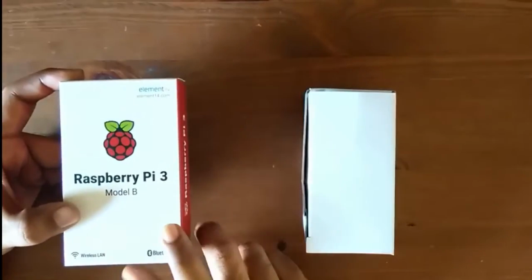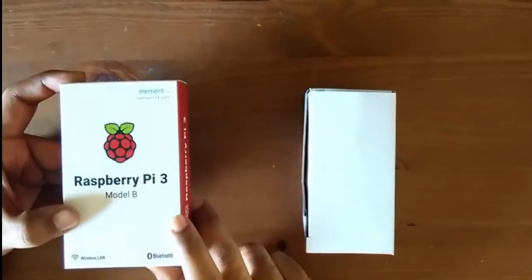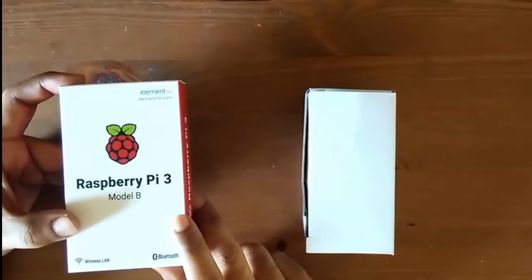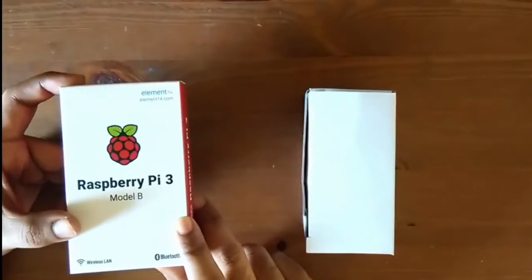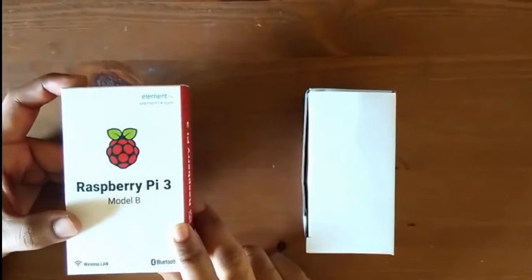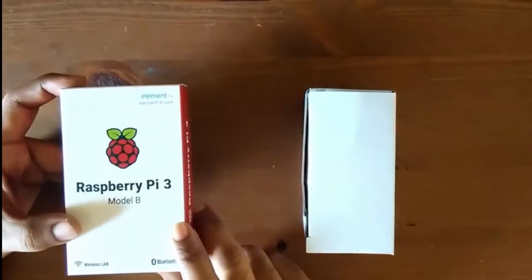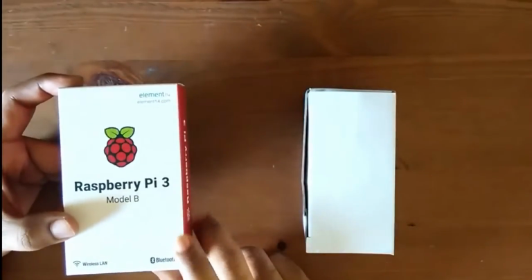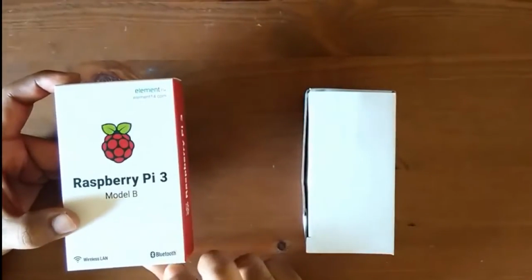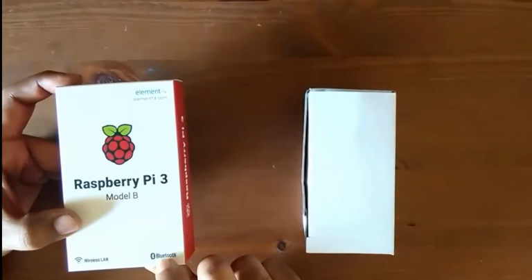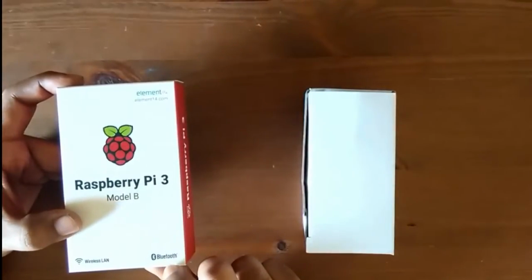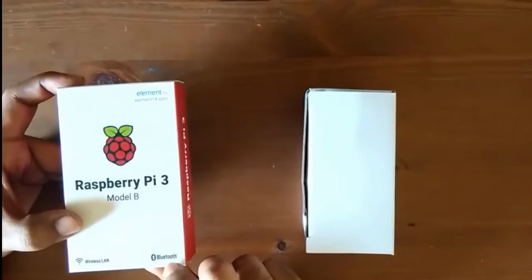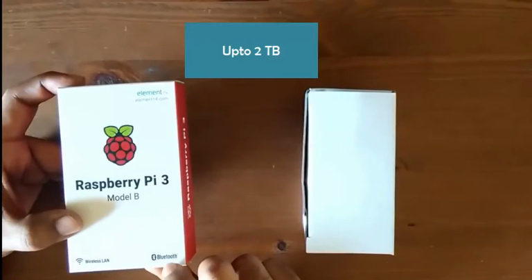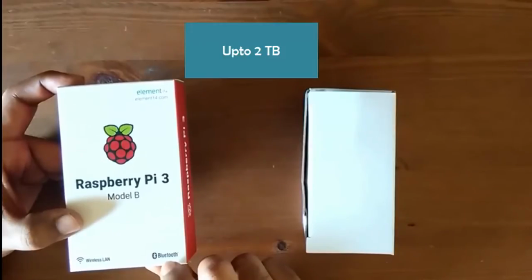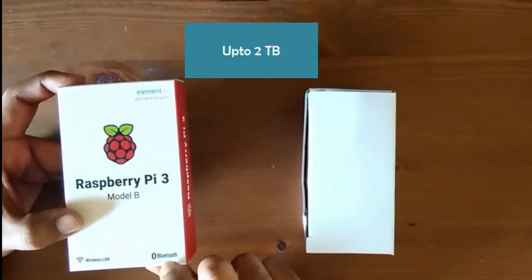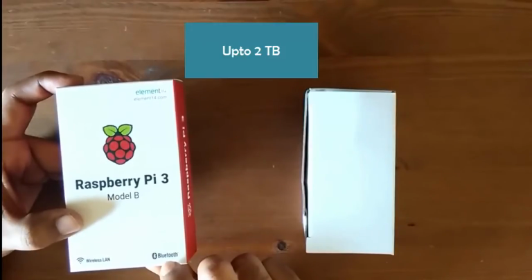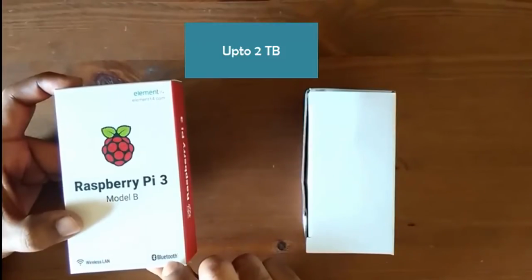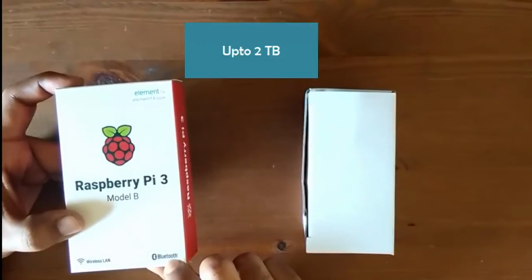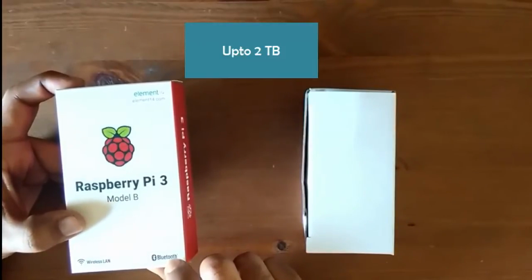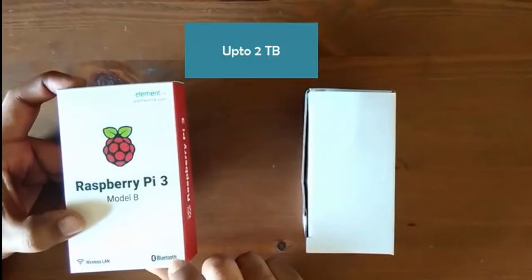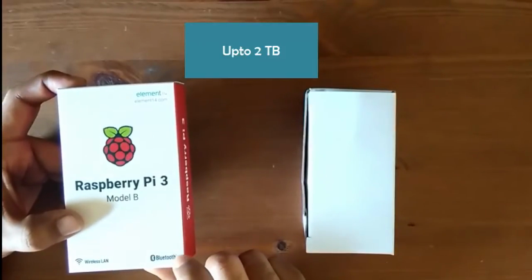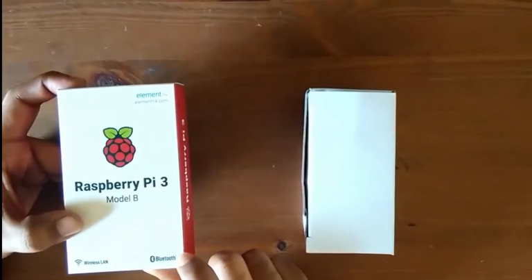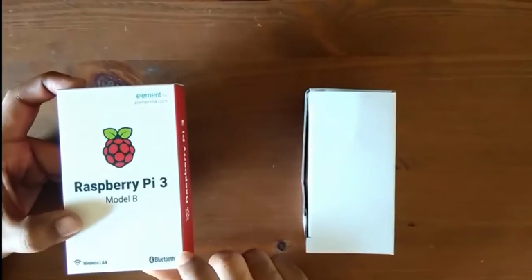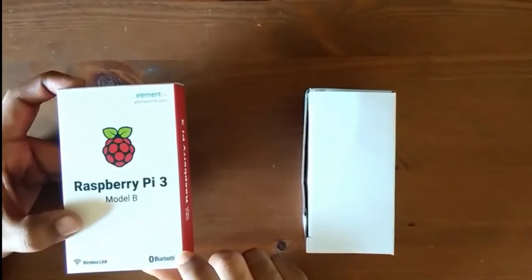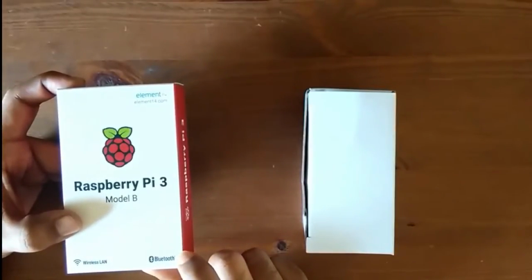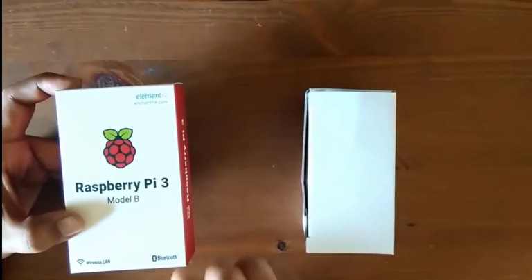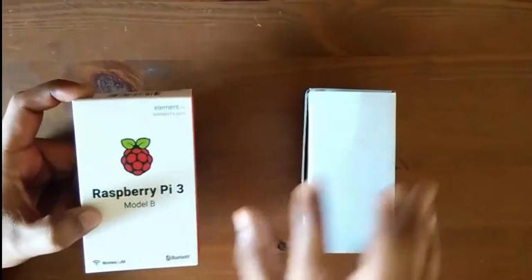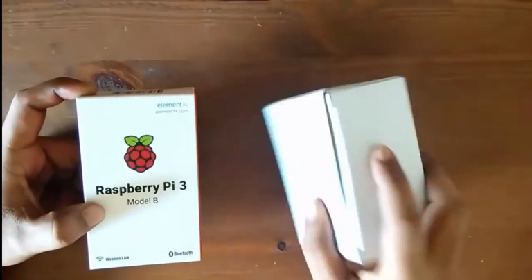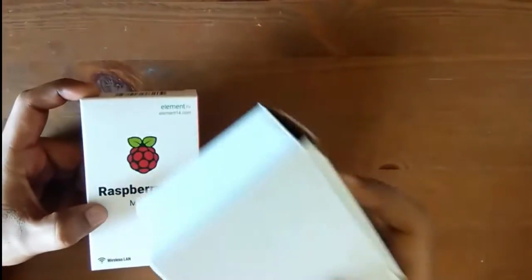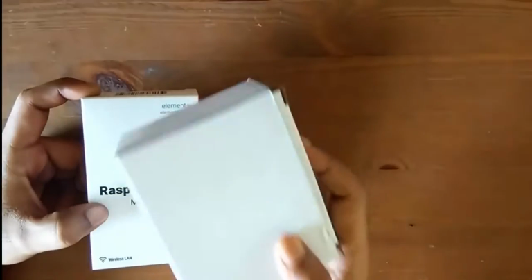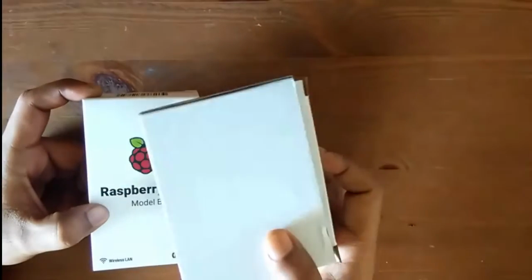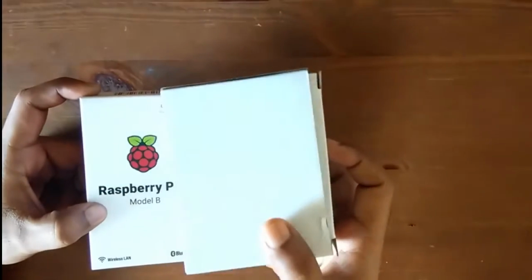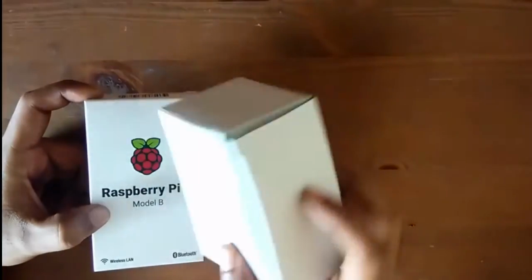It can store a microSD of up to 2 TB, and you can also extend this memory with an external hard disk, provided you have a good power supply.